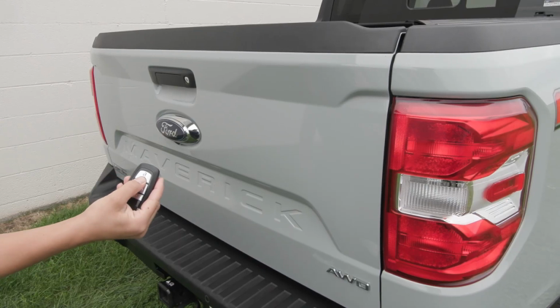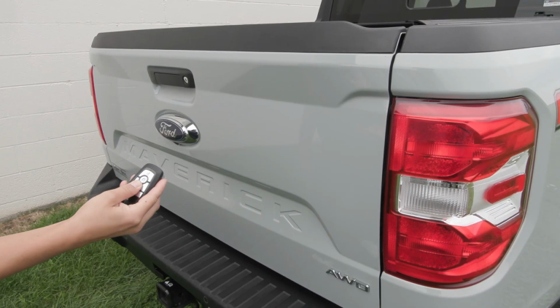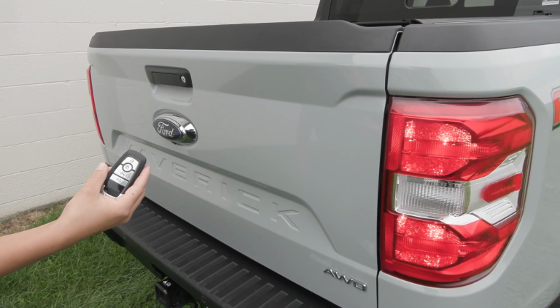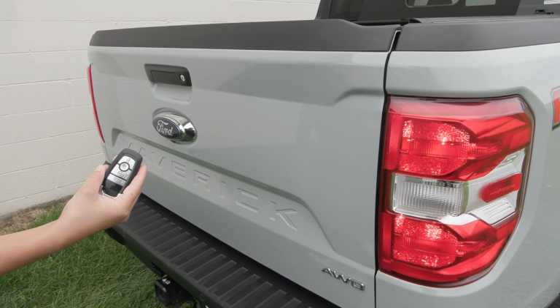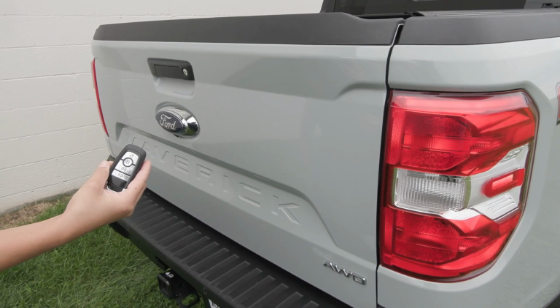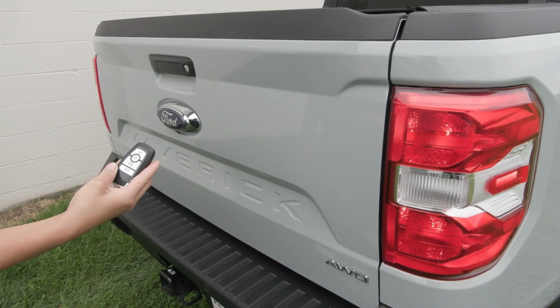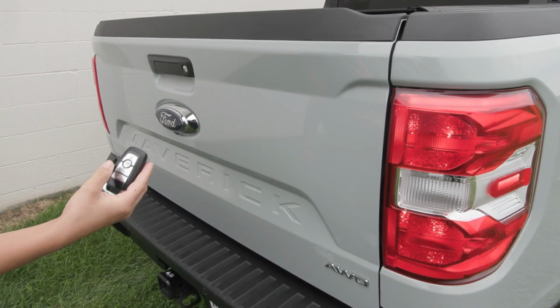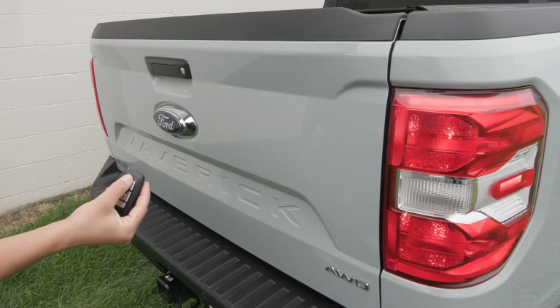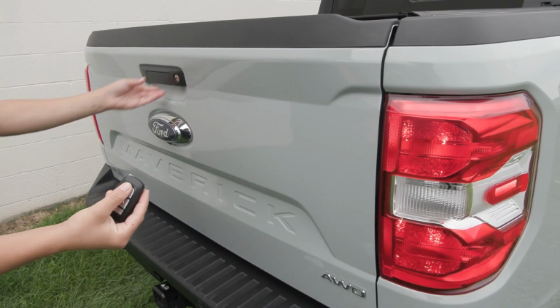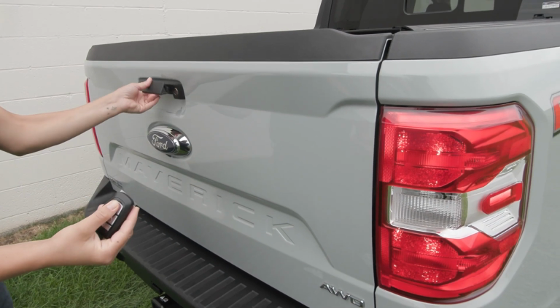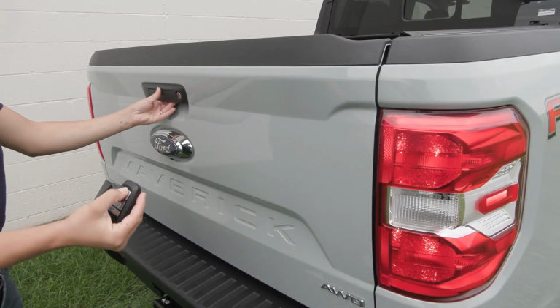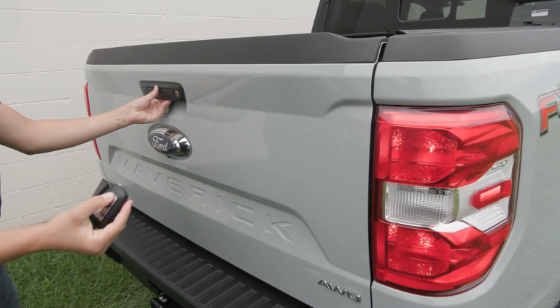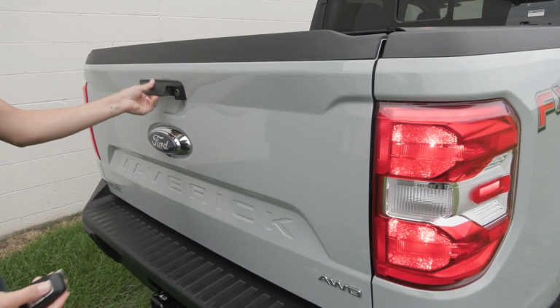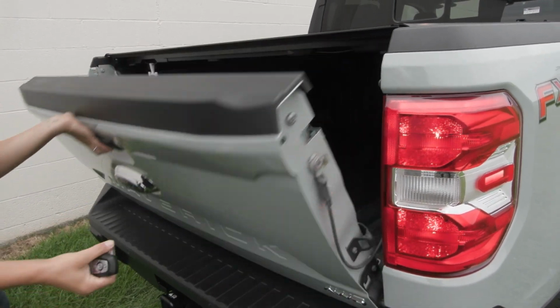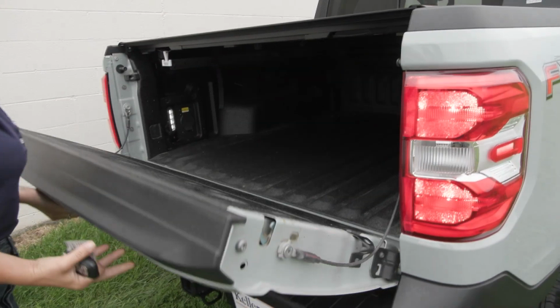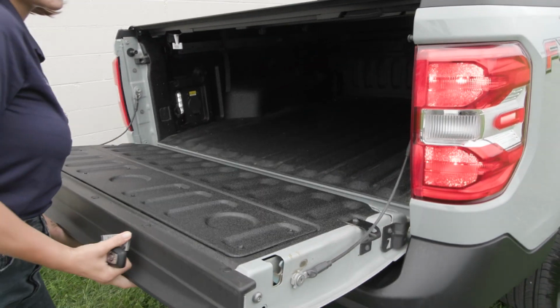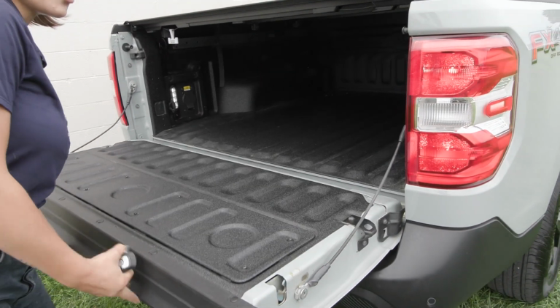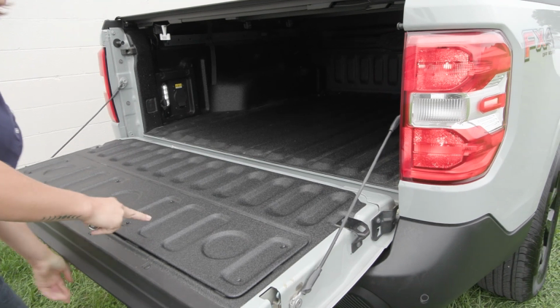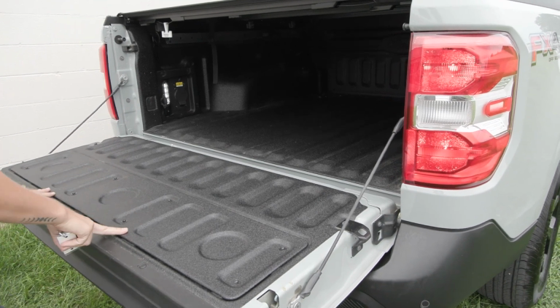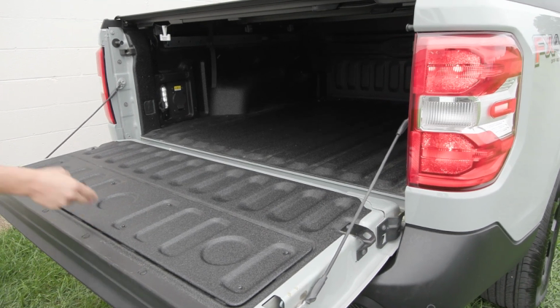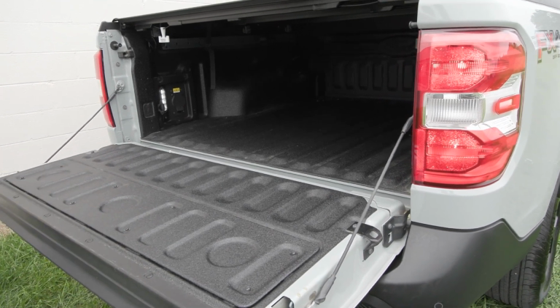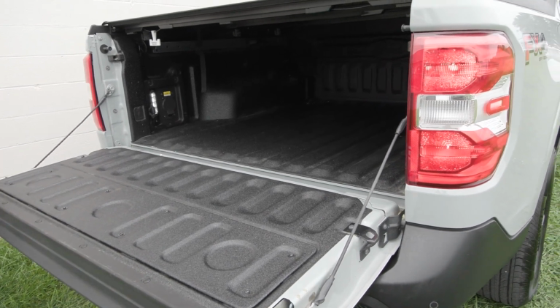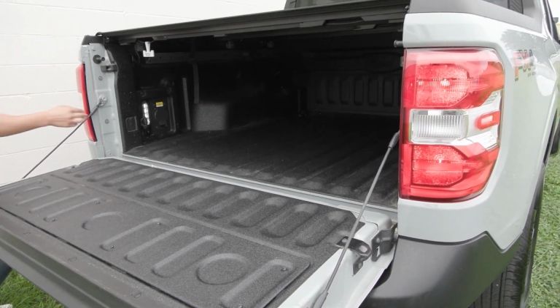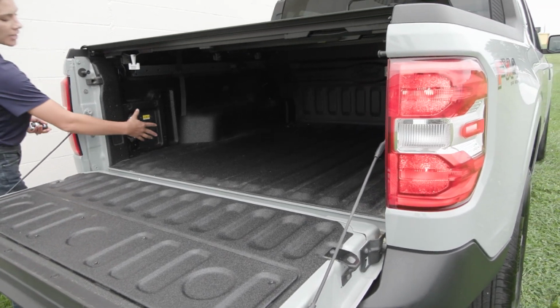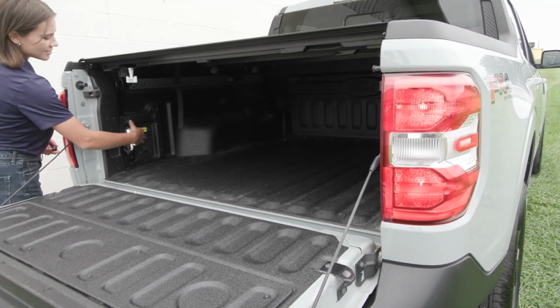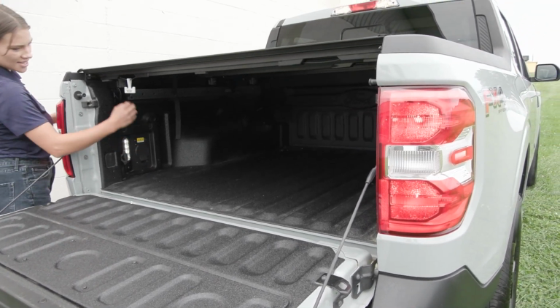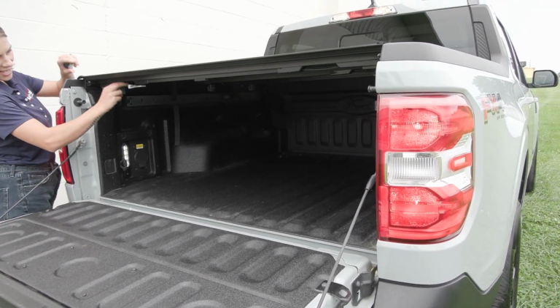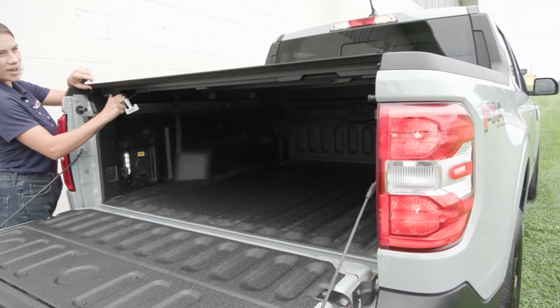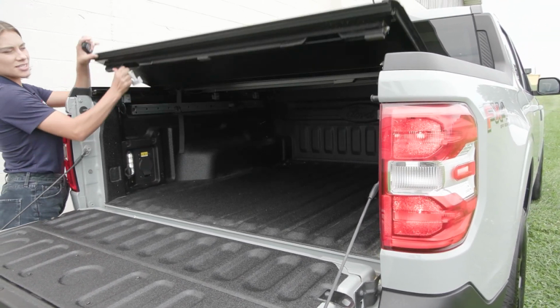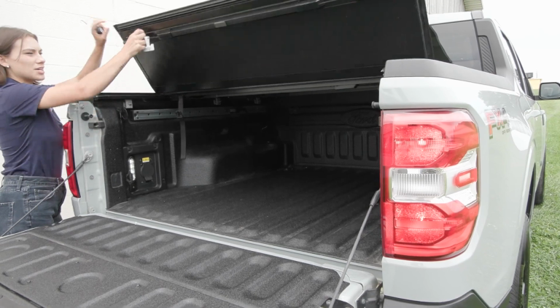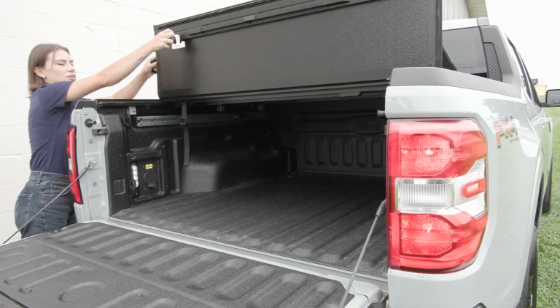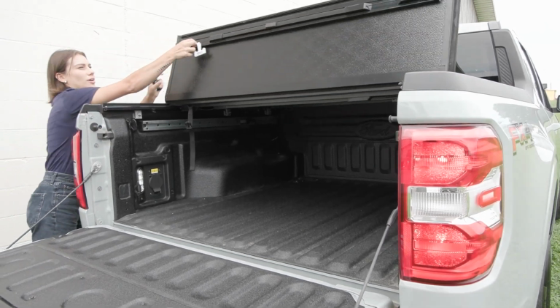This all-wheel drive Maverick is equipped with a remote start system. You also have the locking tailgate. In the bed of the truck you have your factory spray-in bed liner along with an onboard outlet inside, and you have the easy release tonneau cover.